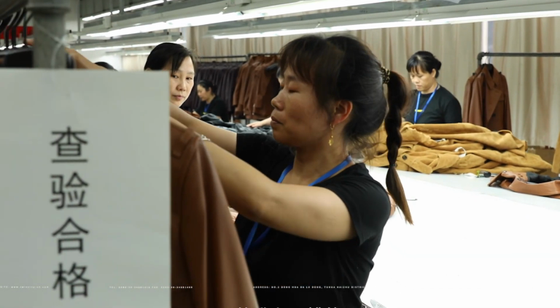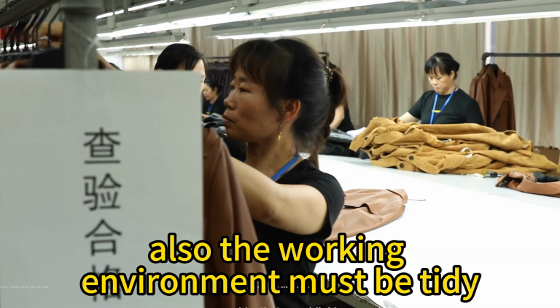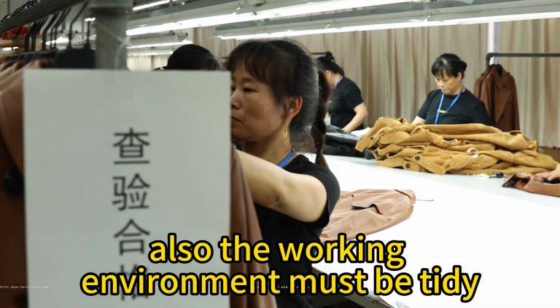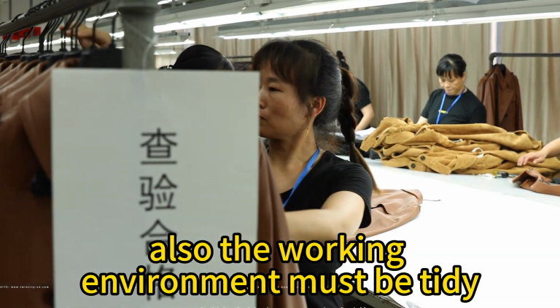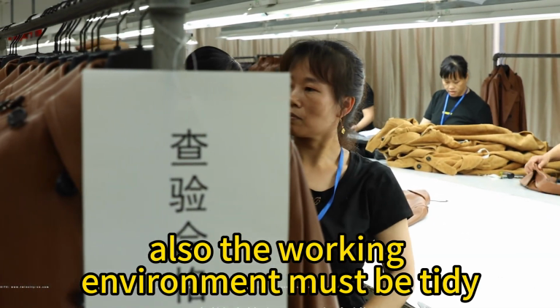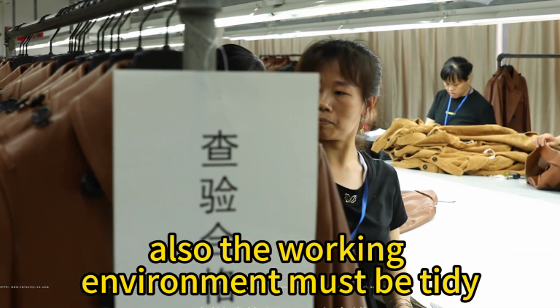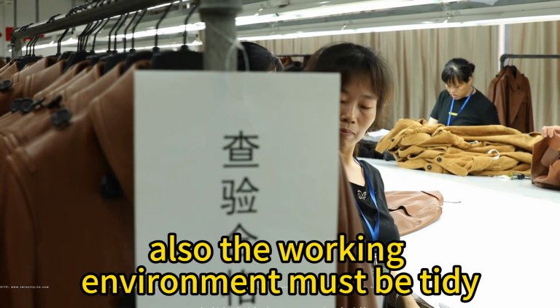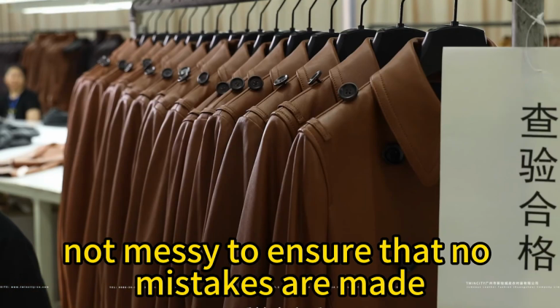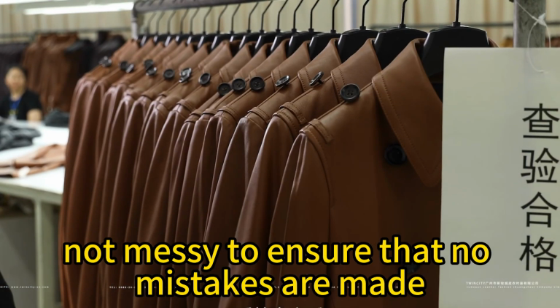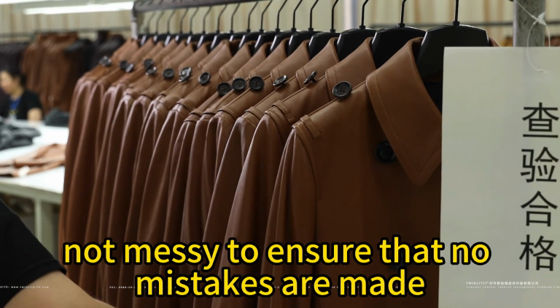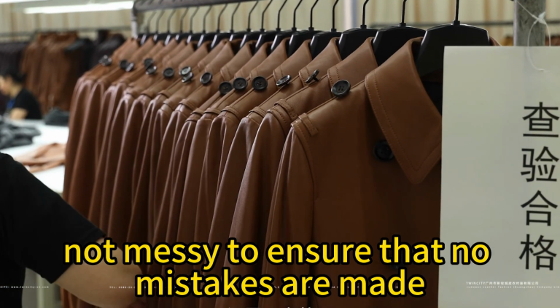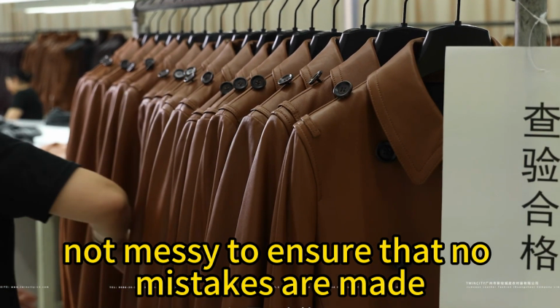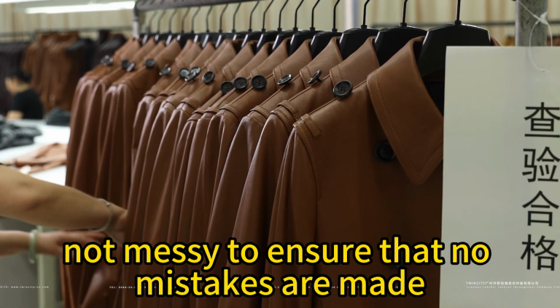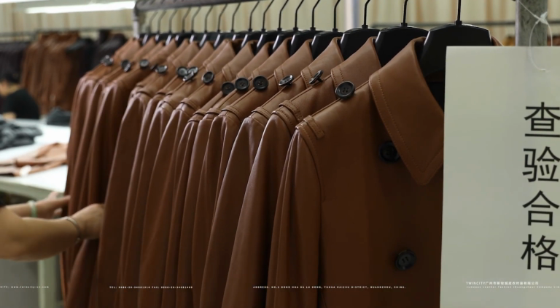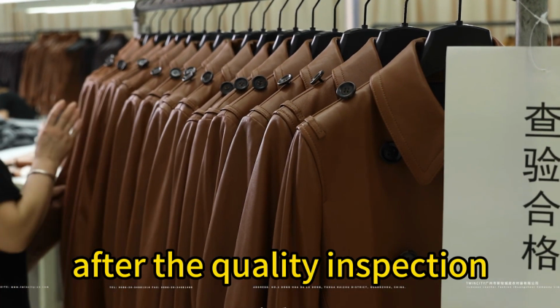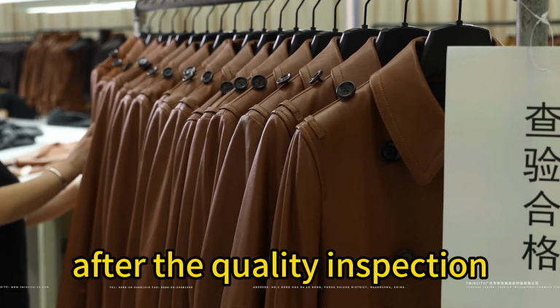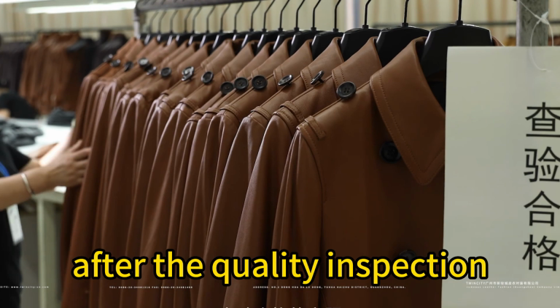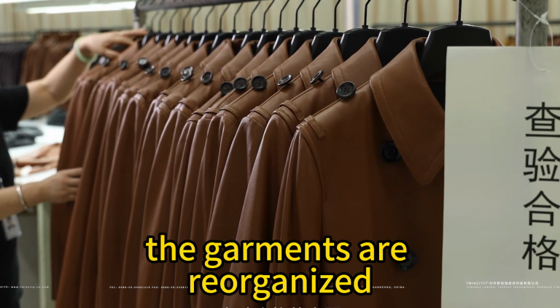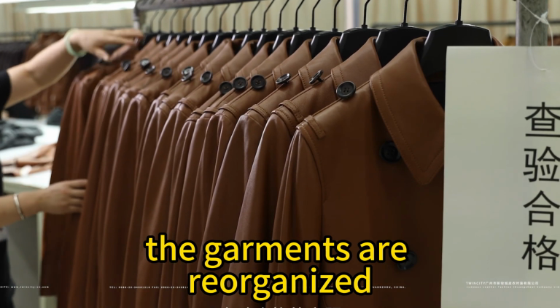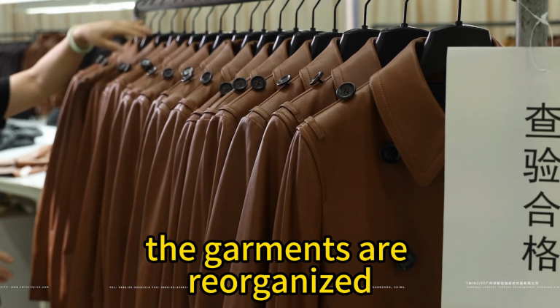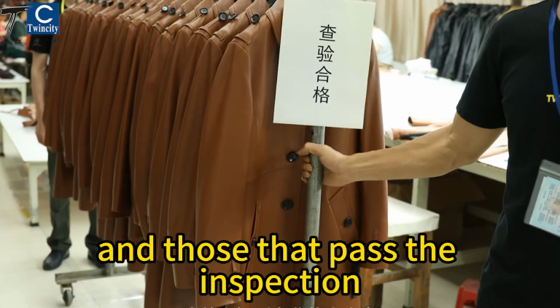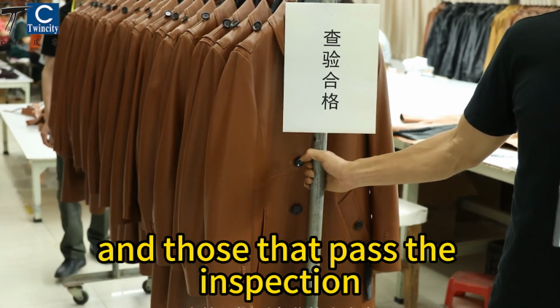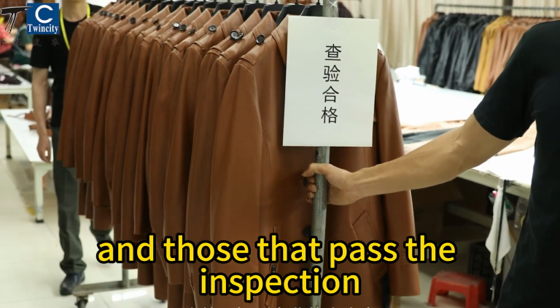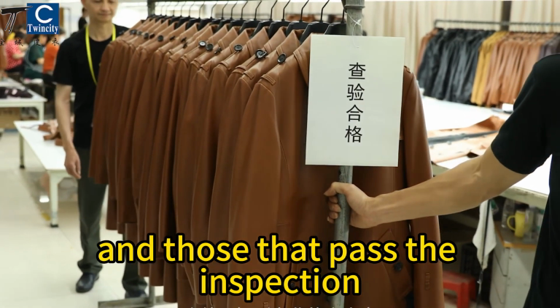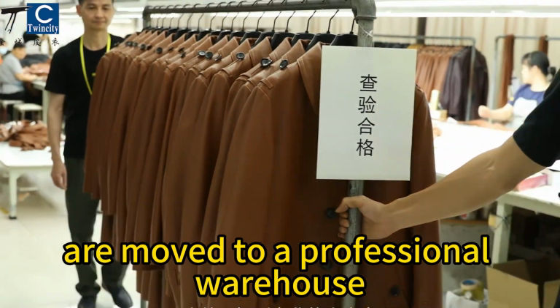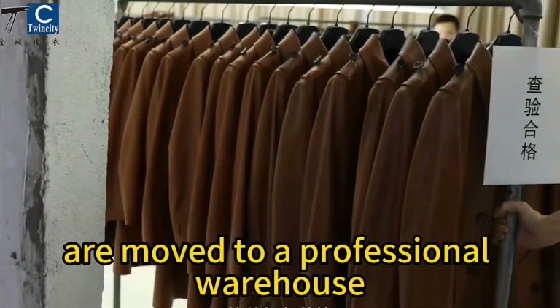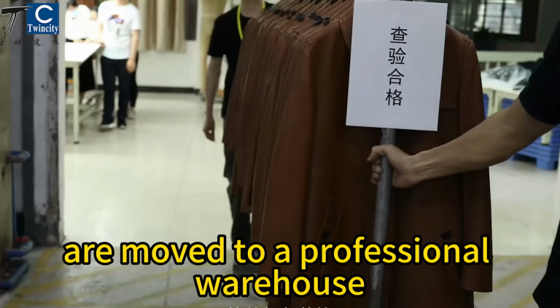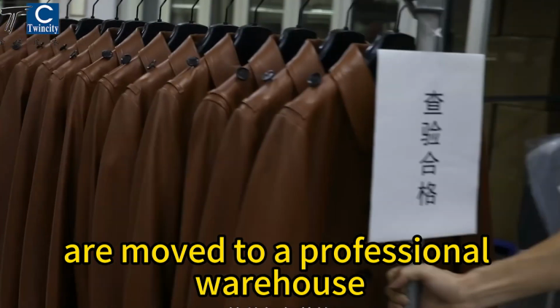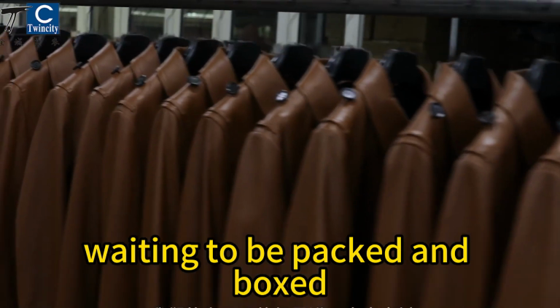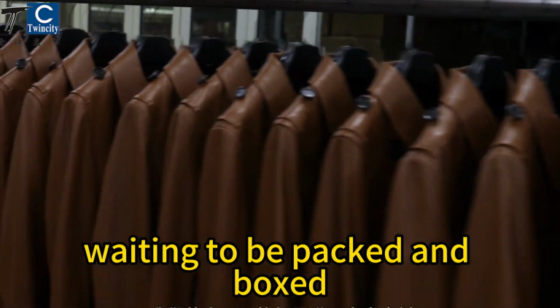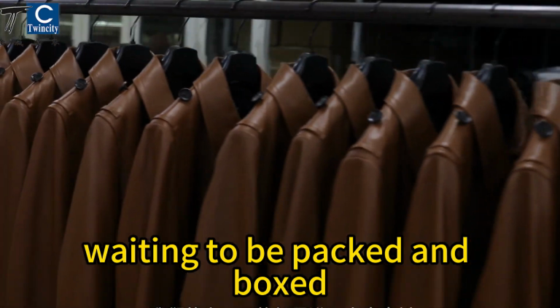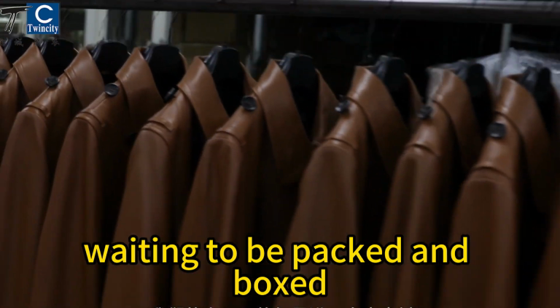Also, the working environment must be tidy, not messy, to ensure that no mistakes are made. After the quality inspection, the garments are reorganized and those that pass the inspection are moved to a professional warehouse waiting to be packed and boxed.